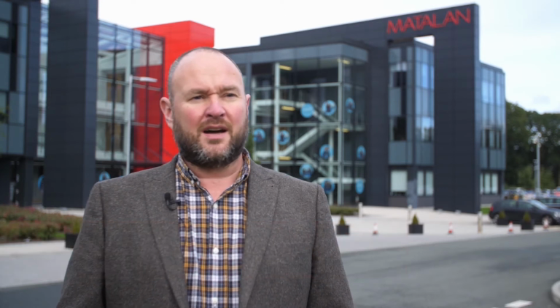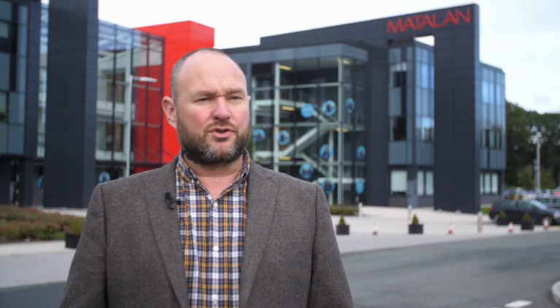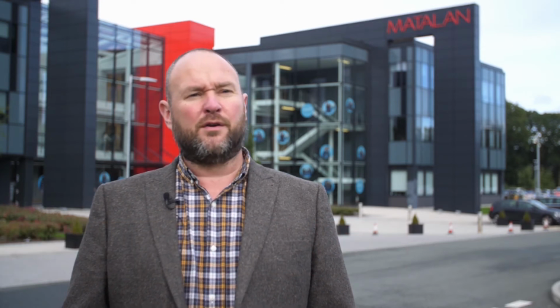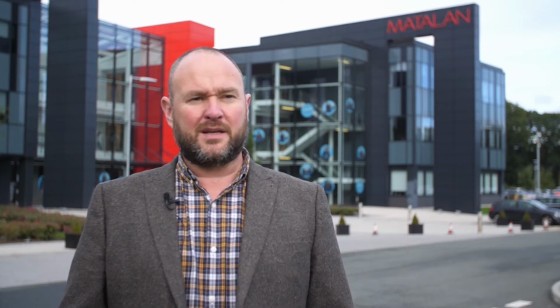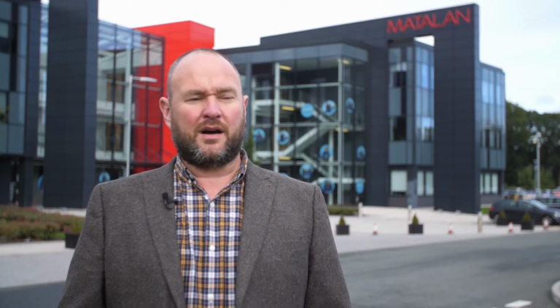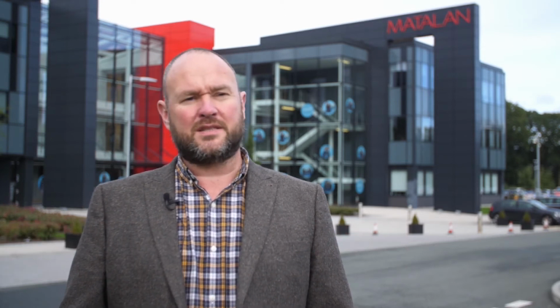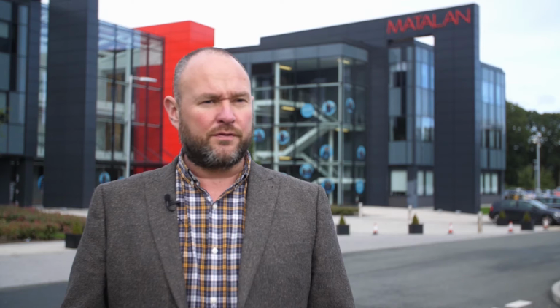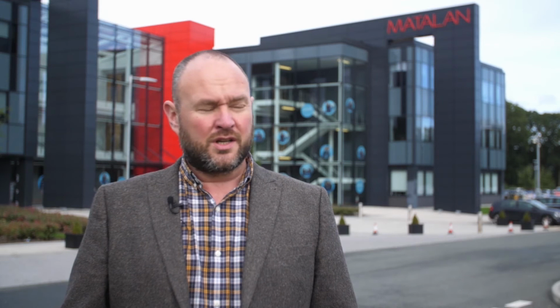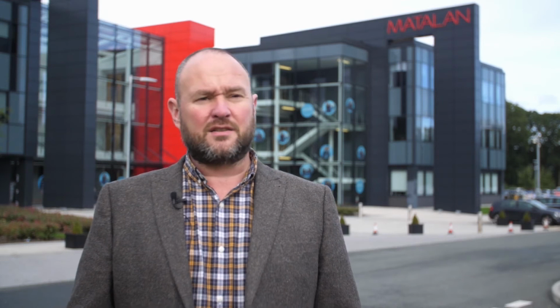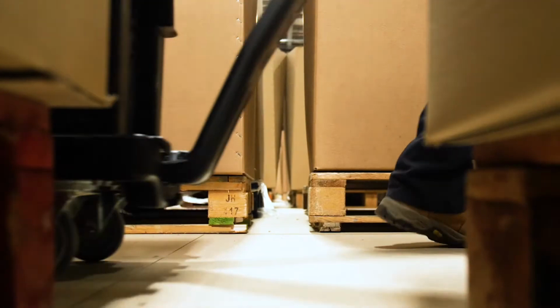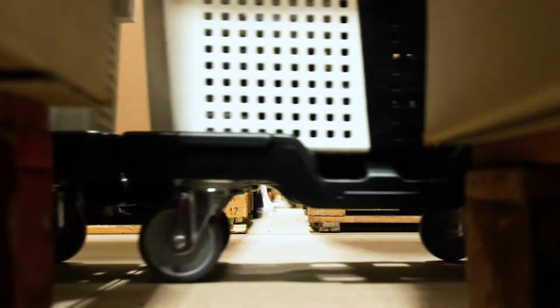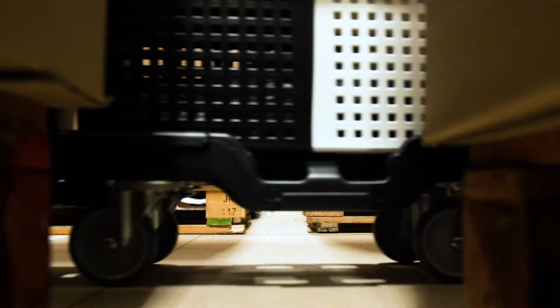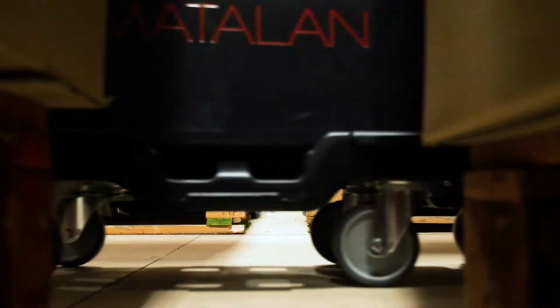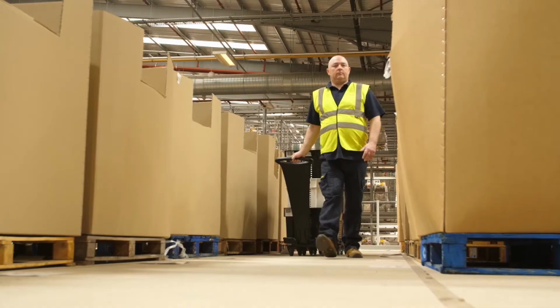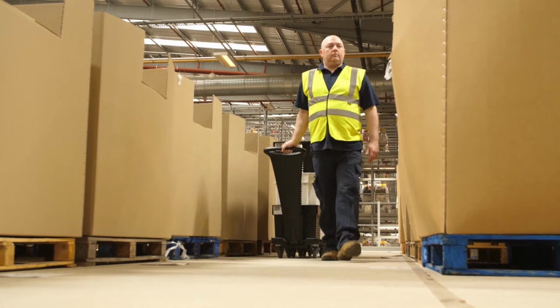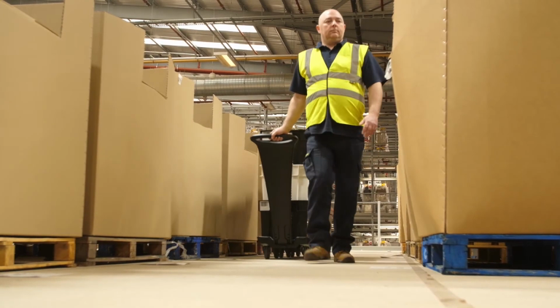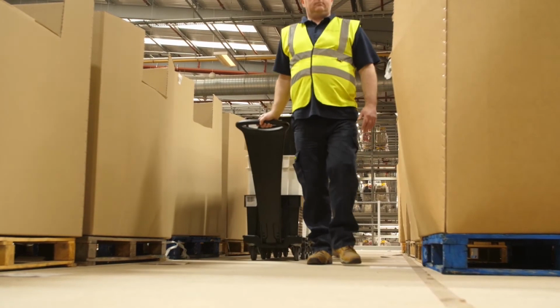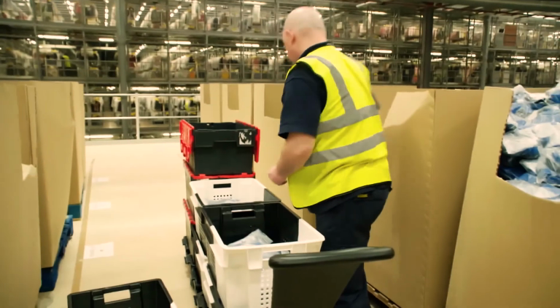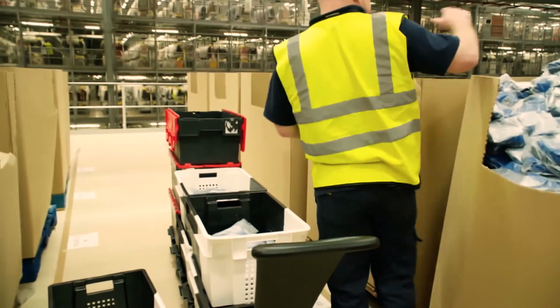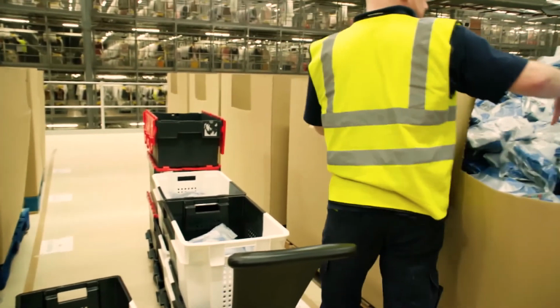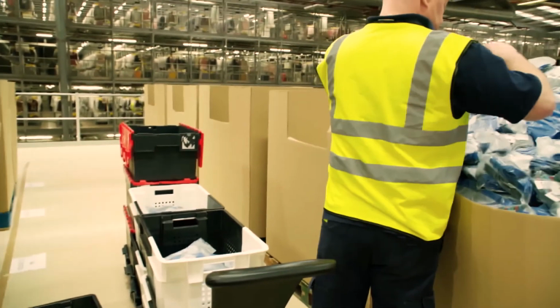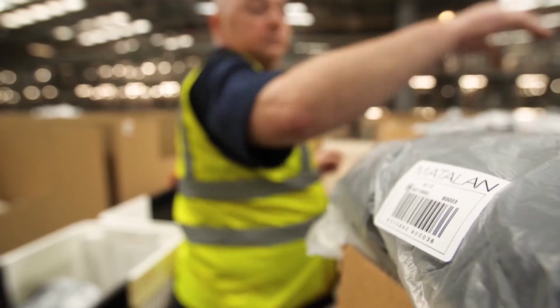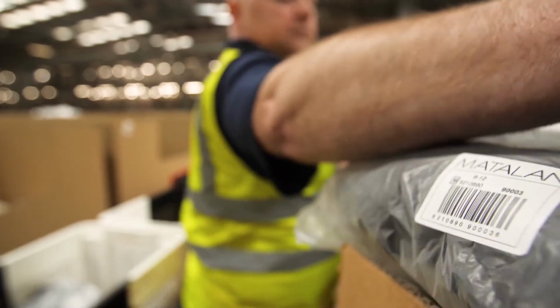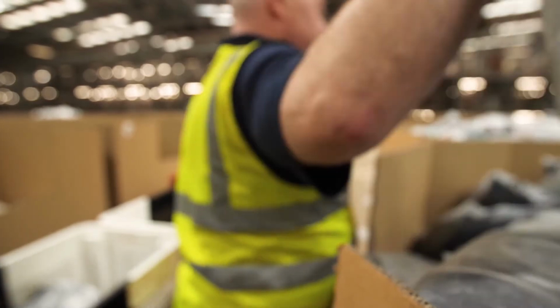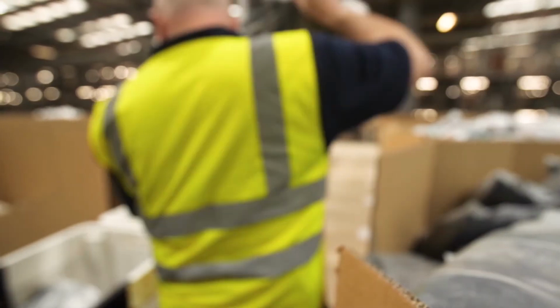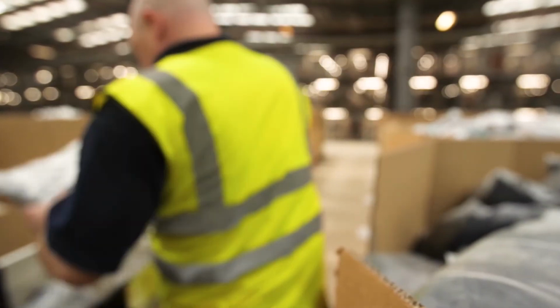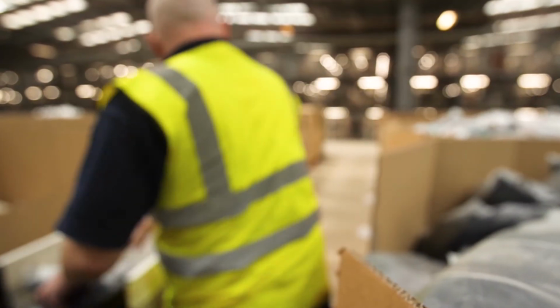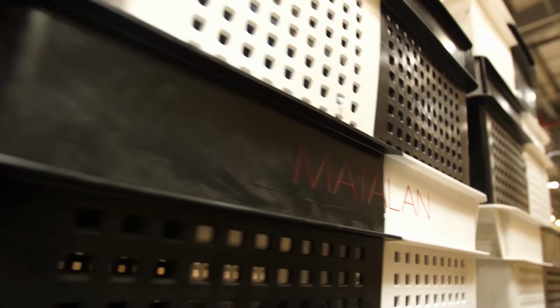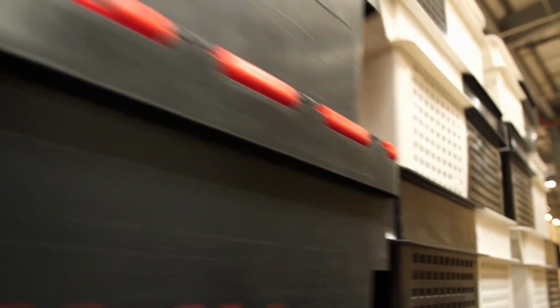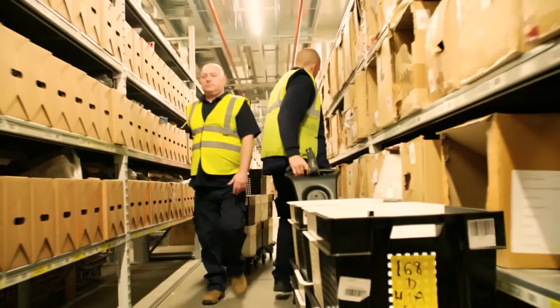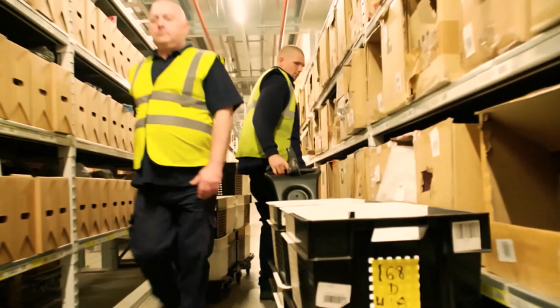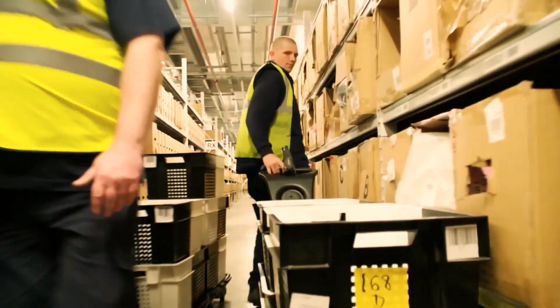It allows us a lot more flexibility and our ability to move those stacks of totes around our distribution centre. The real benefit of these products is now that it allows us to deliver to store on dollies, which means that we can get more totes and more product on our vehicles, which again drives our vehicle efficiency.